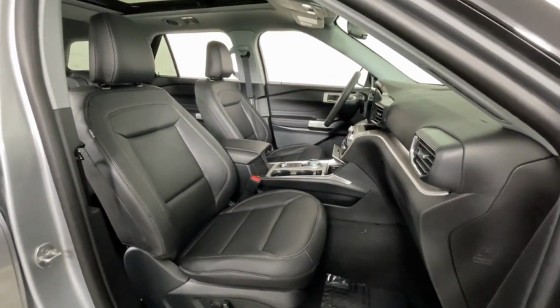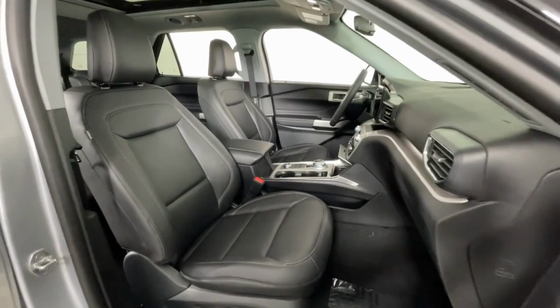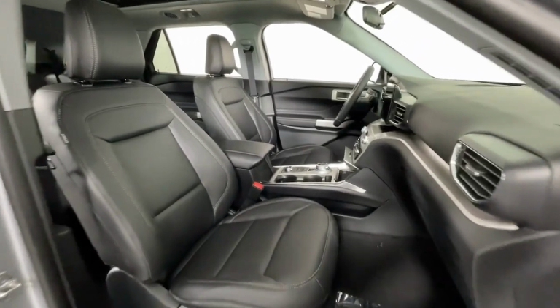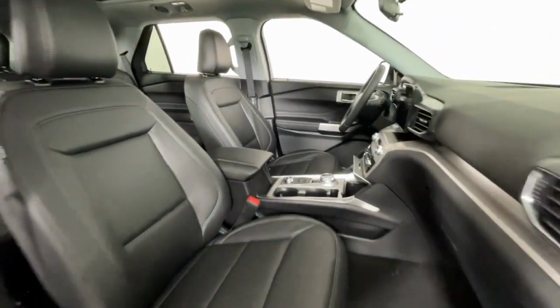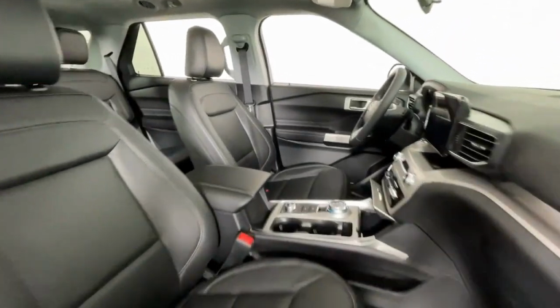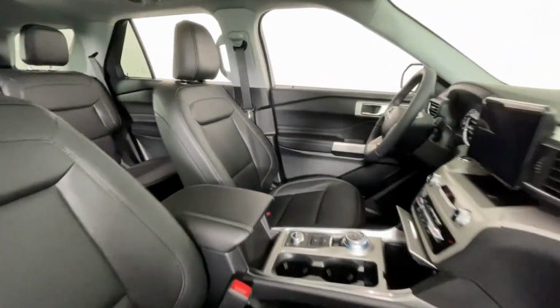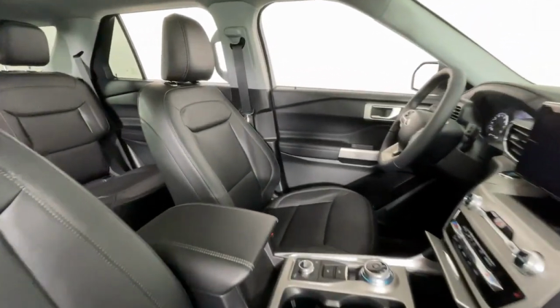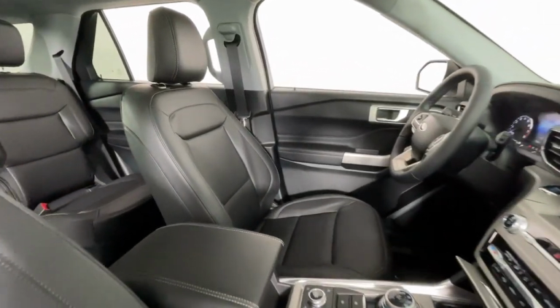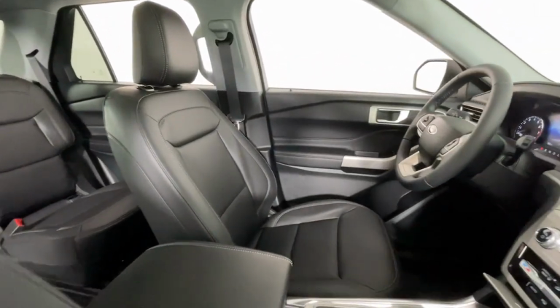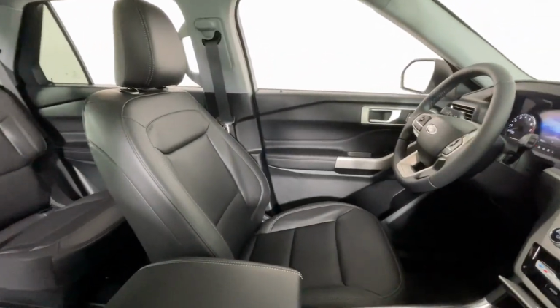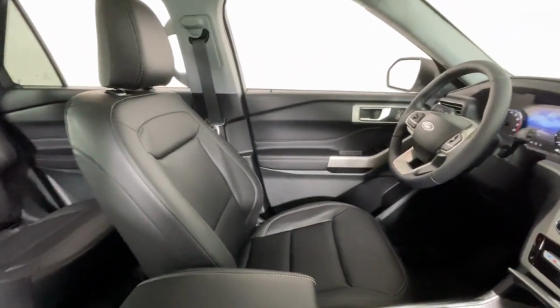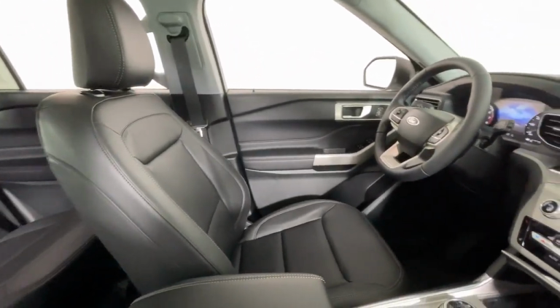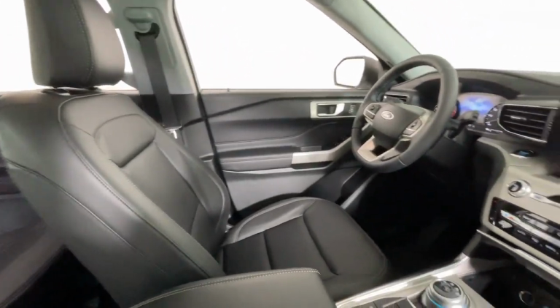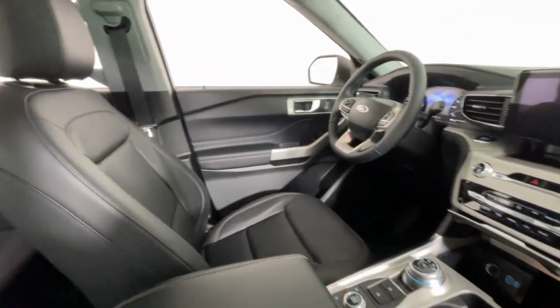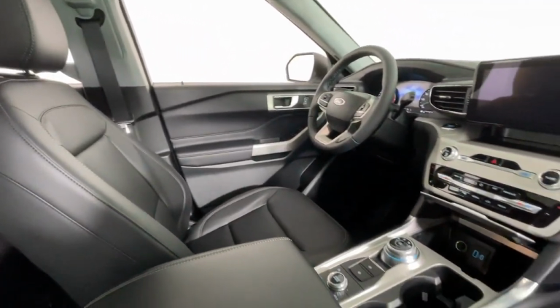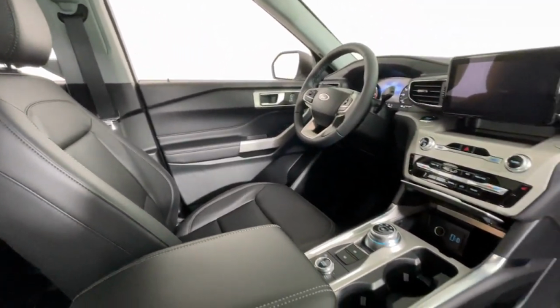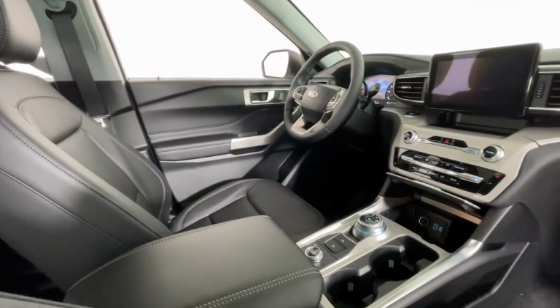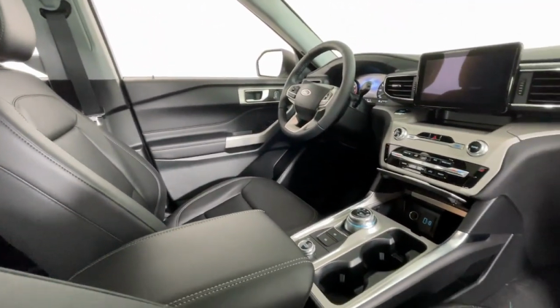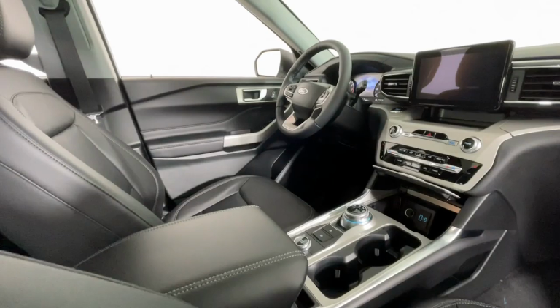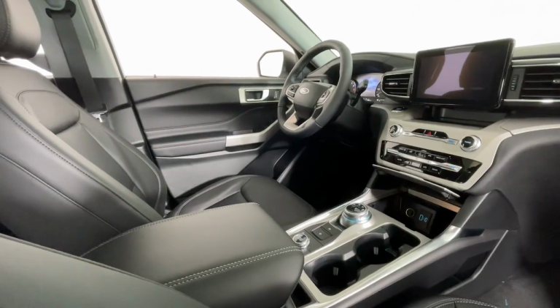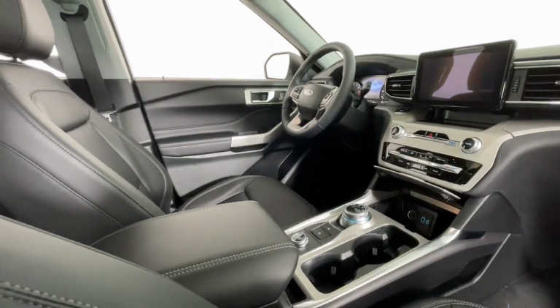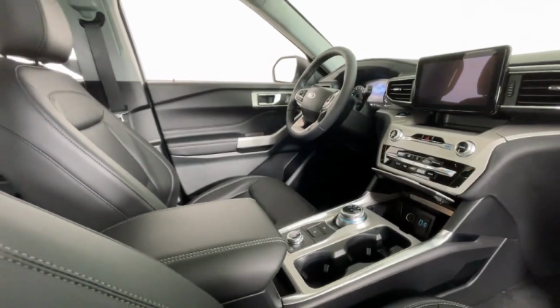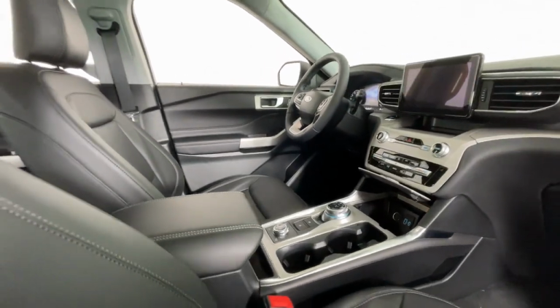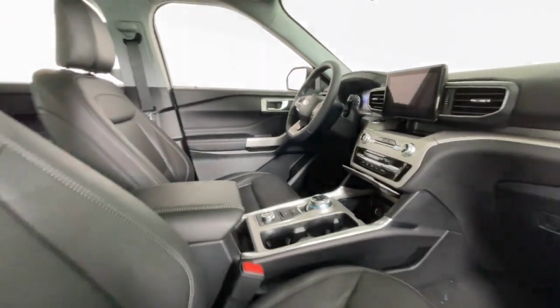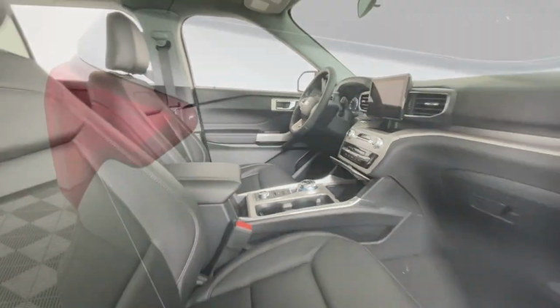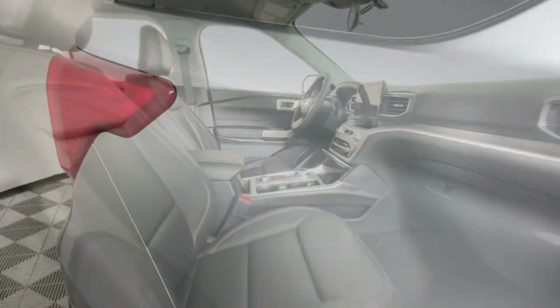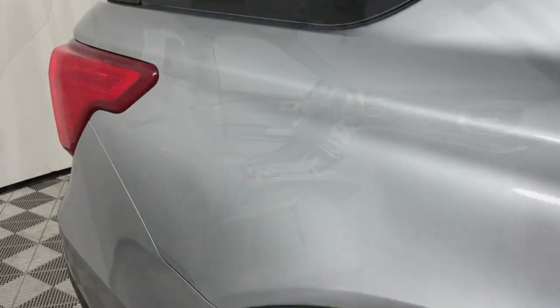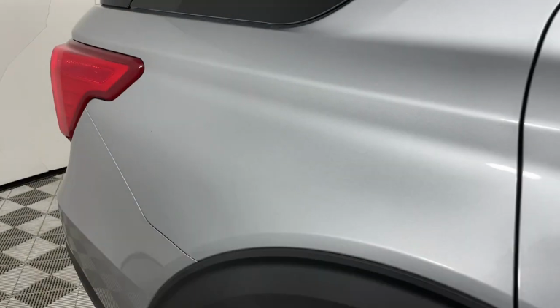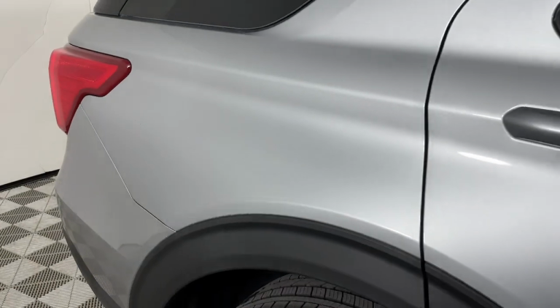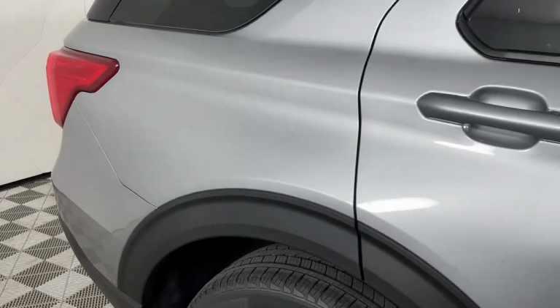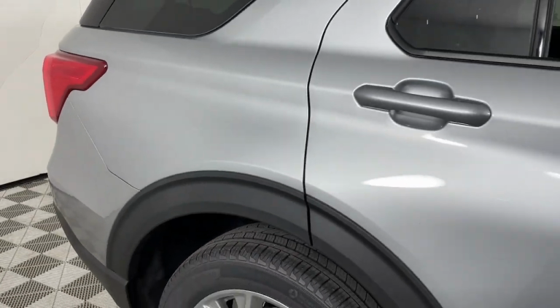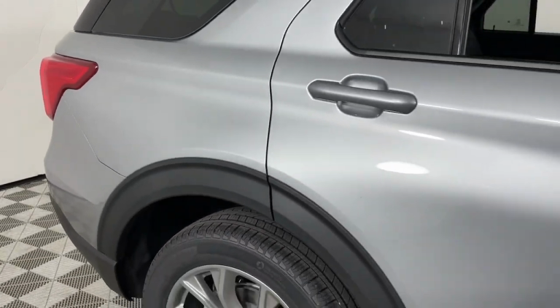Heated steering wheel, Apple CarPlay and/or Android Auto, 360-degree view car camera, navigation system, and keyless entry.